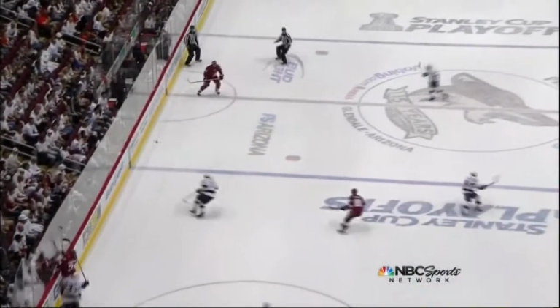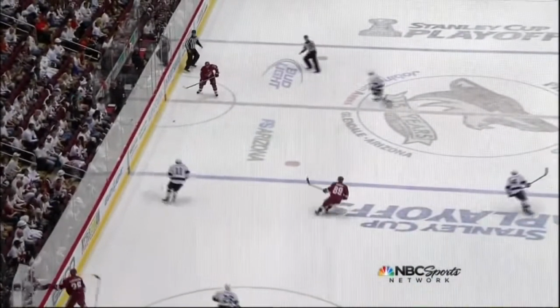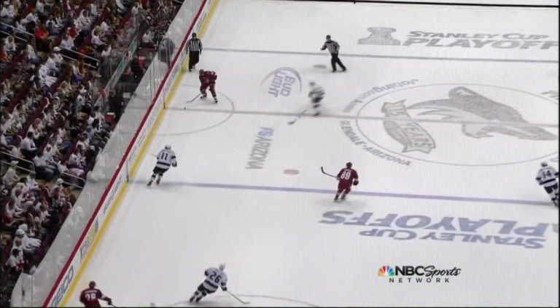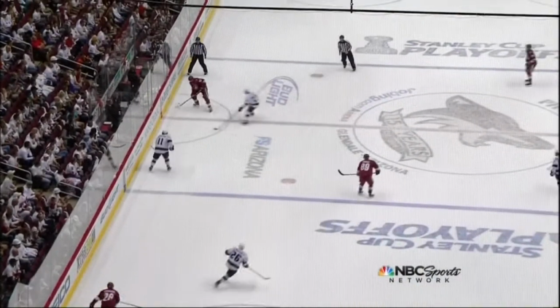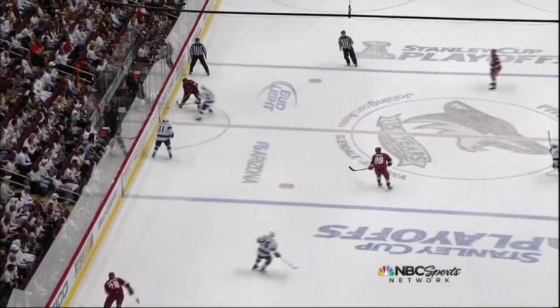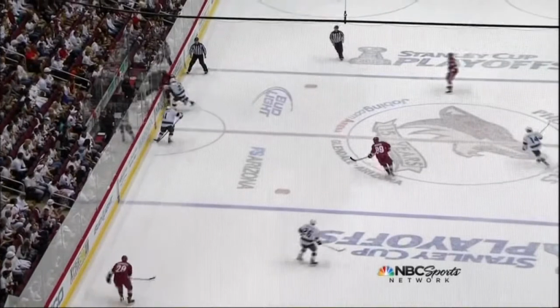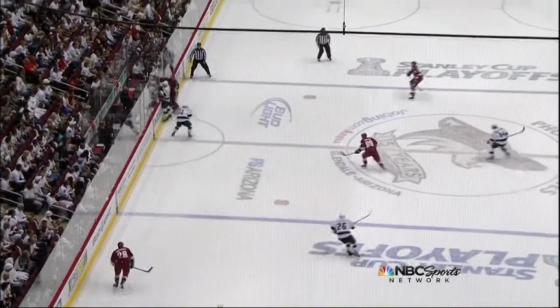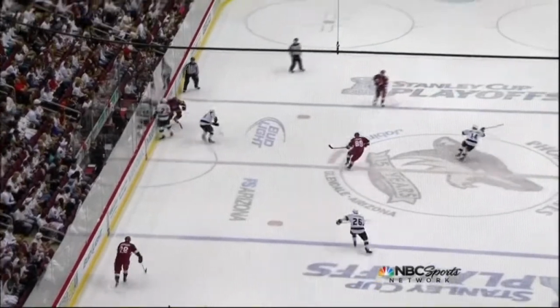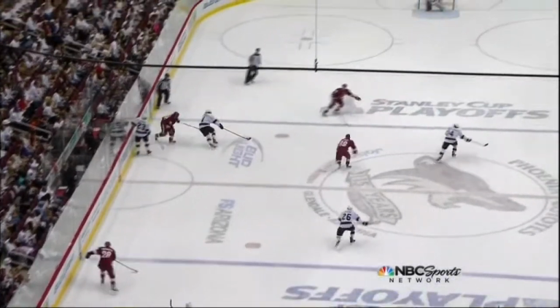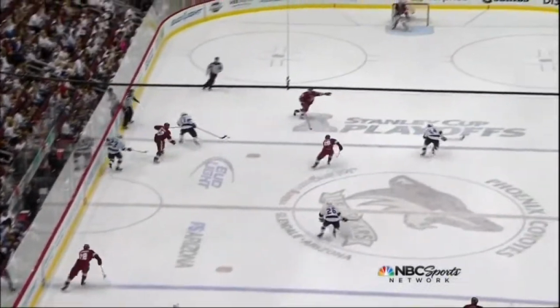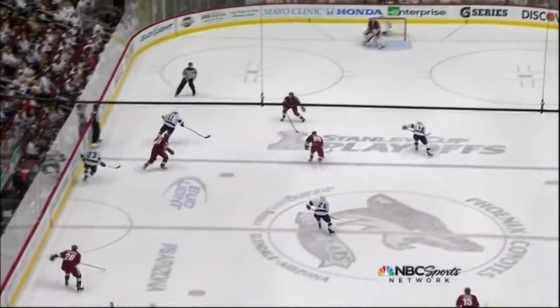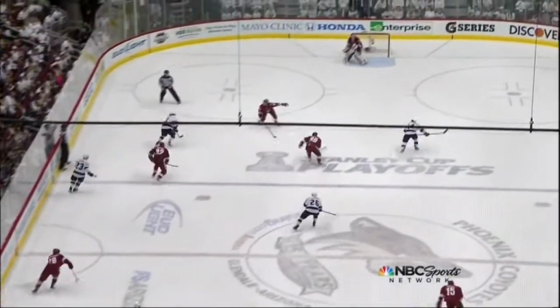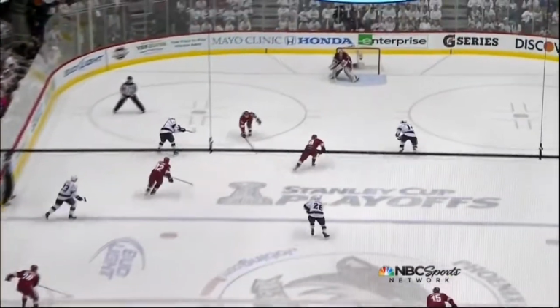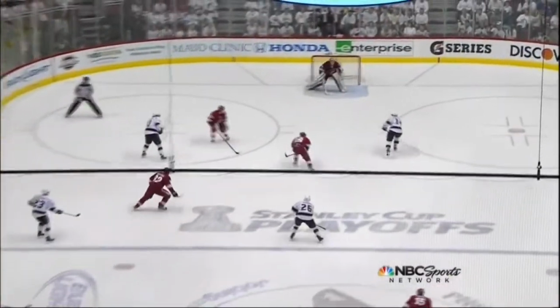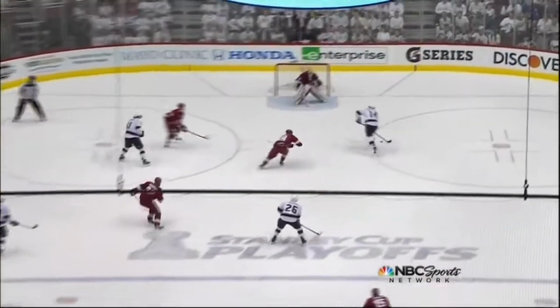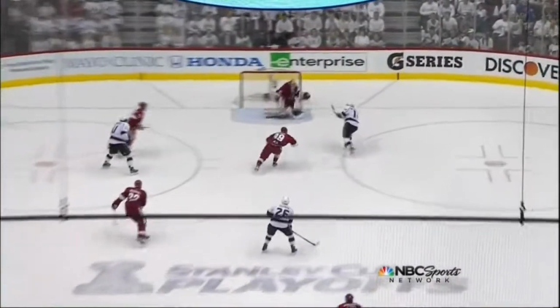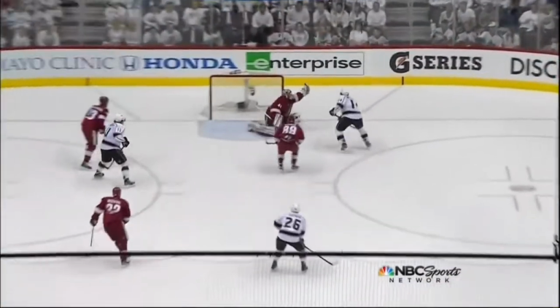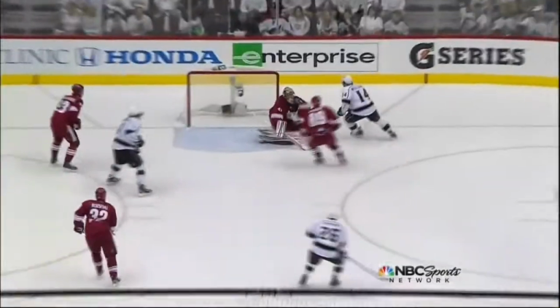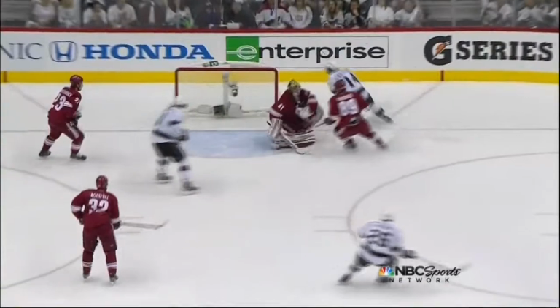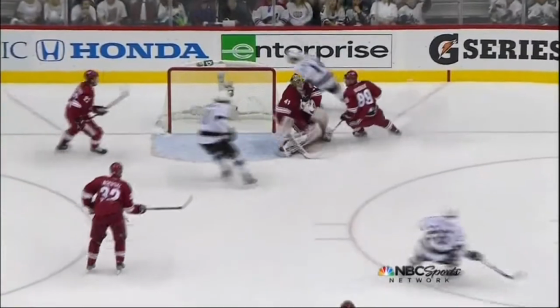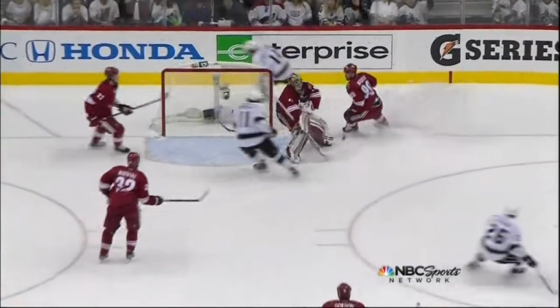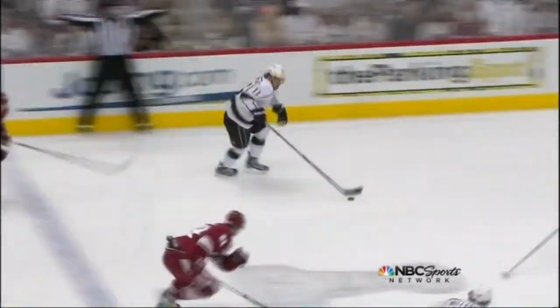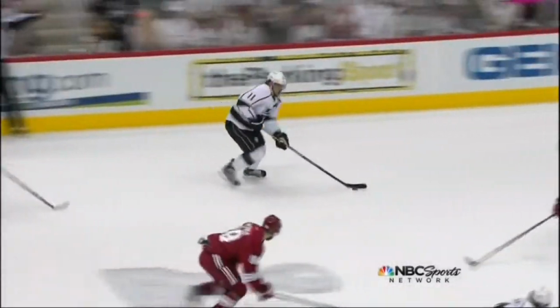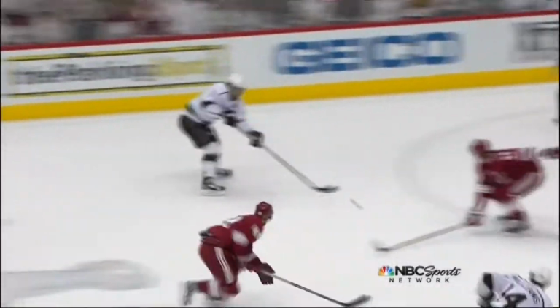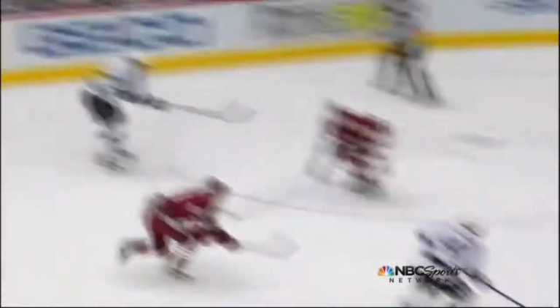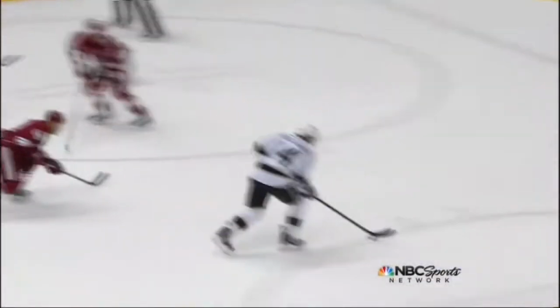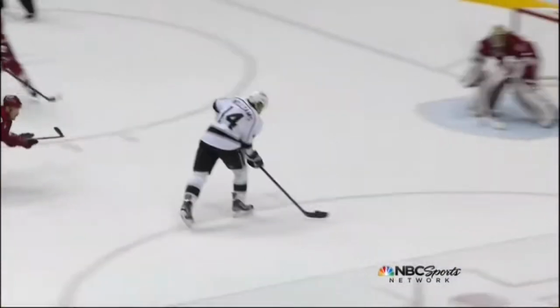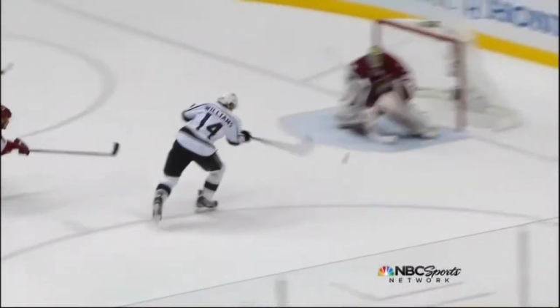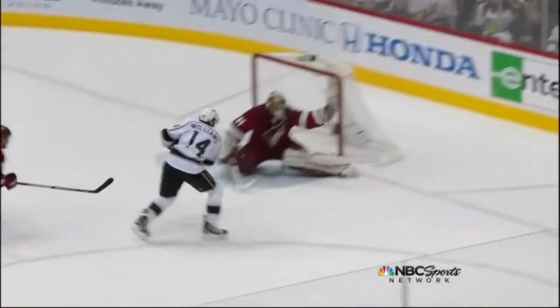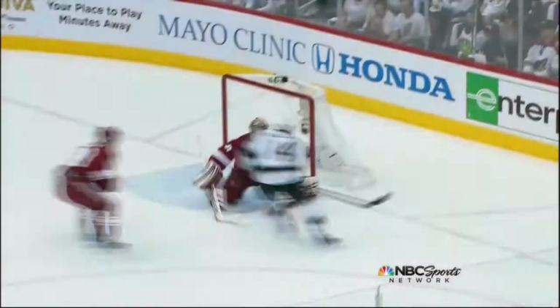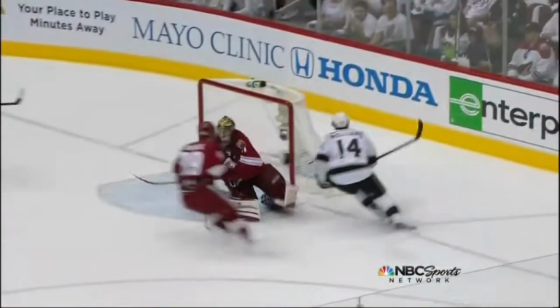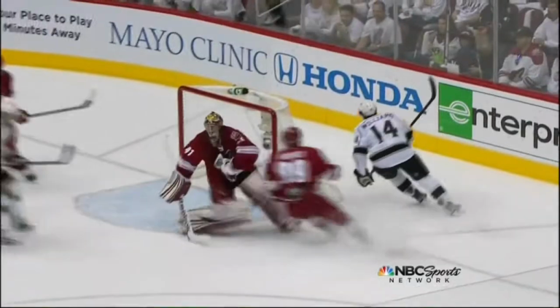Mitchell makes the good play there. One pressure. That's Brown. Now it's a two-on-one break. What a pass by Kopitar right over to Williams. Brown really makes that play, though, by pinning Roosevelt over against the boards.